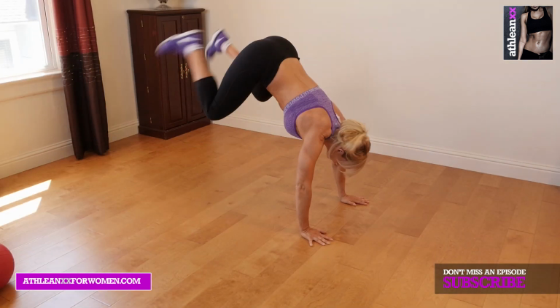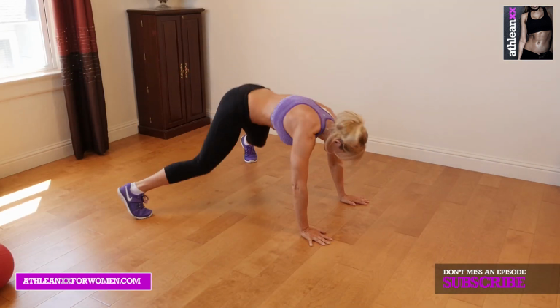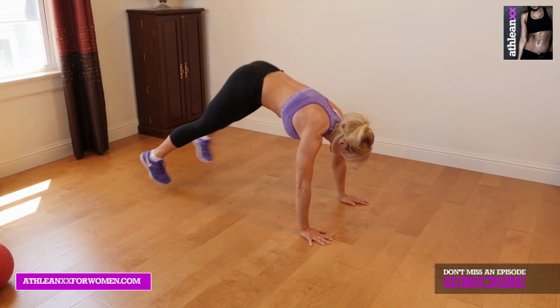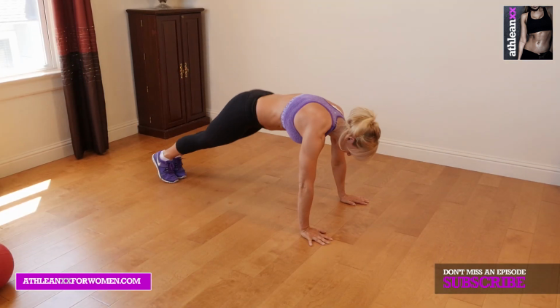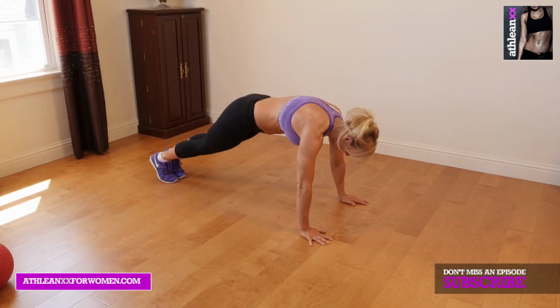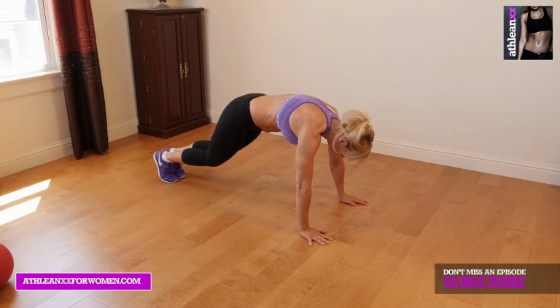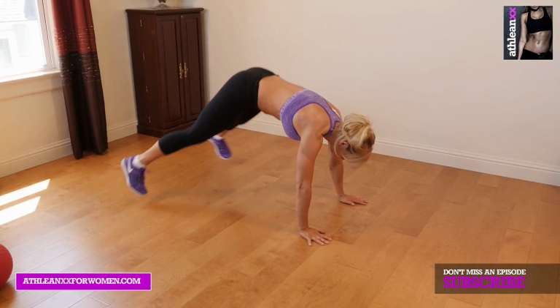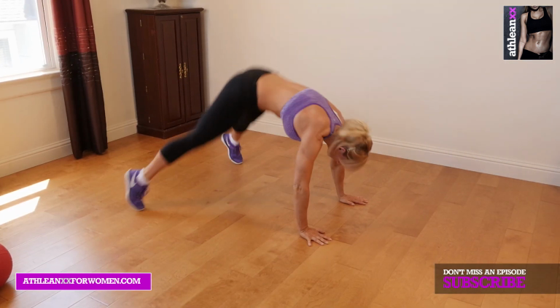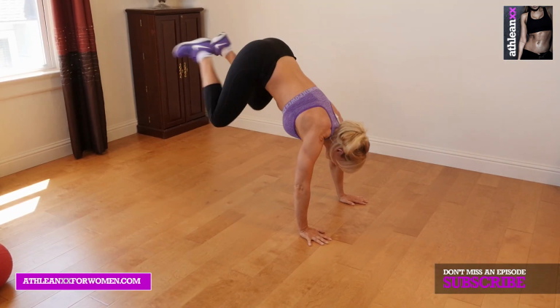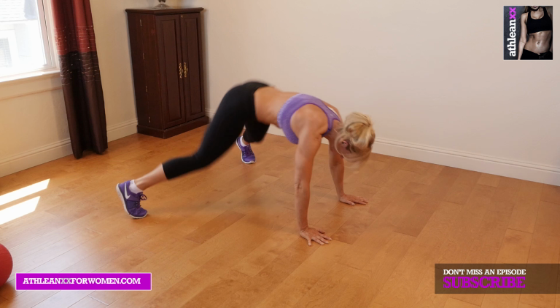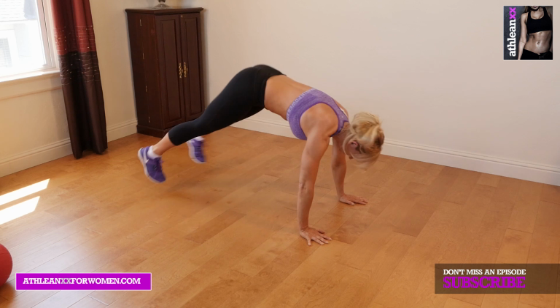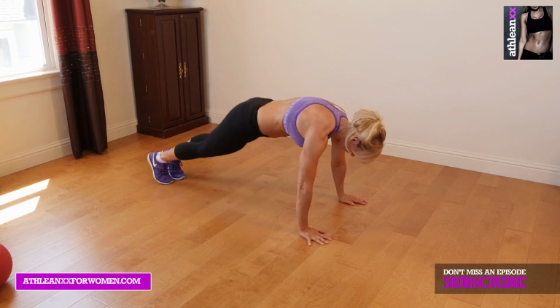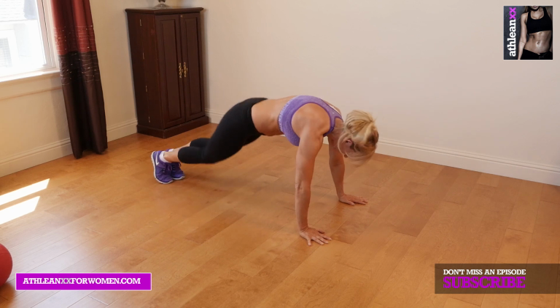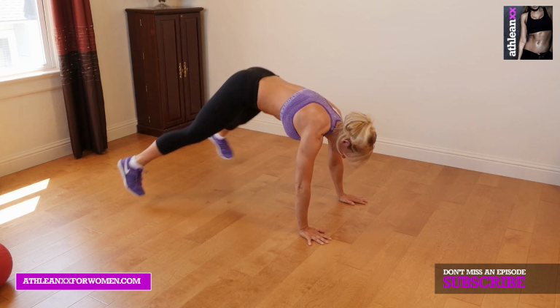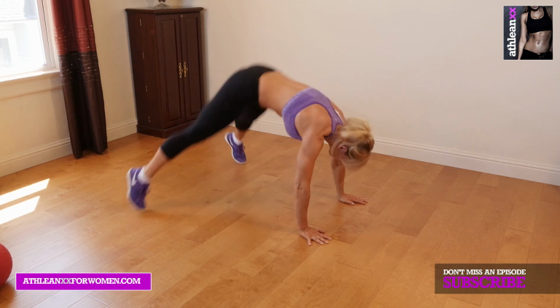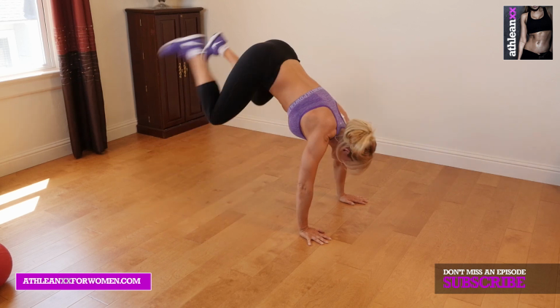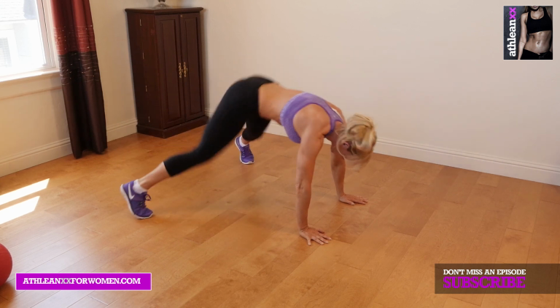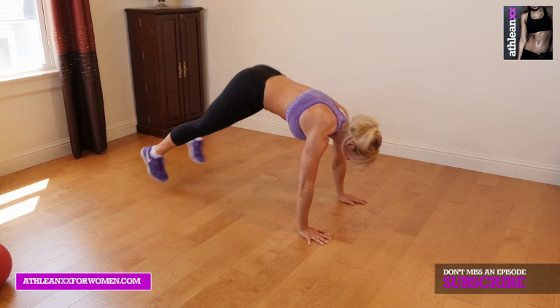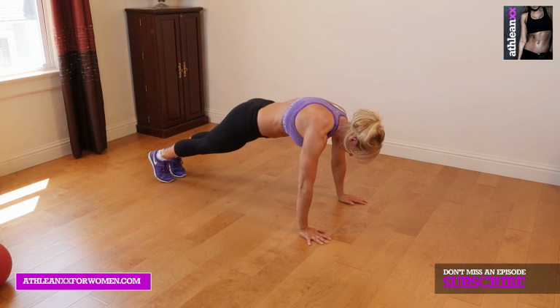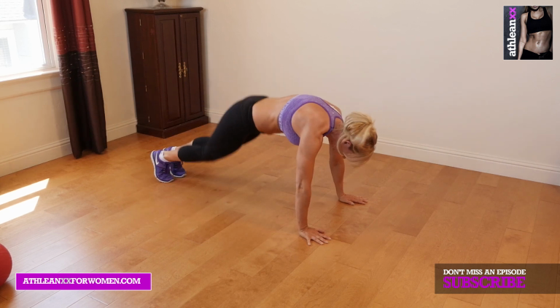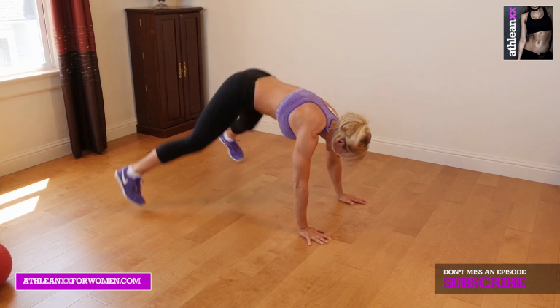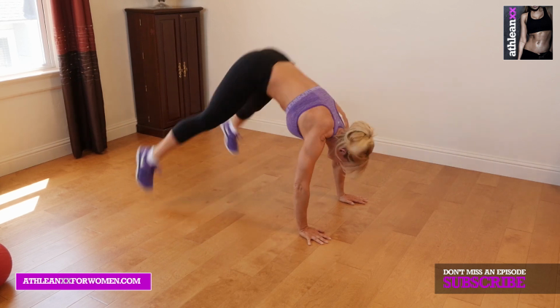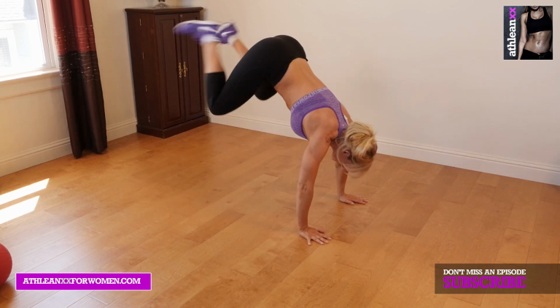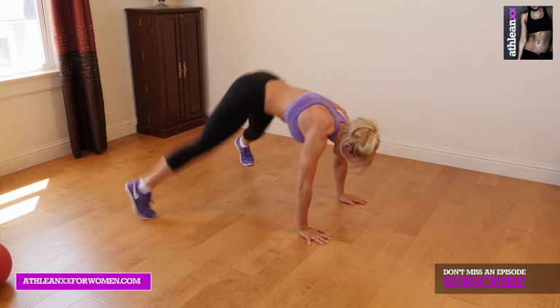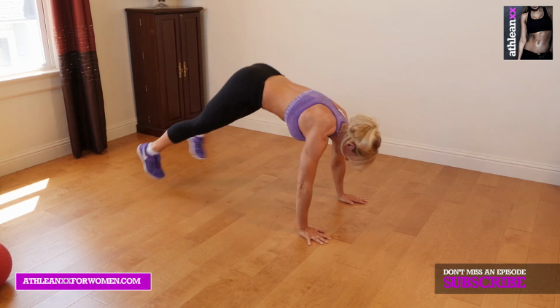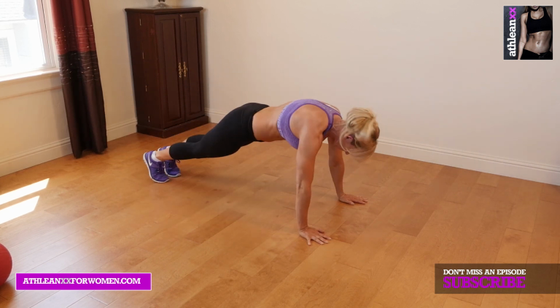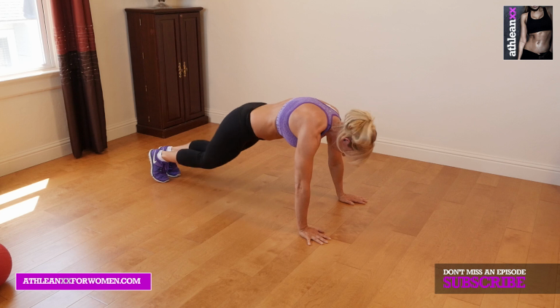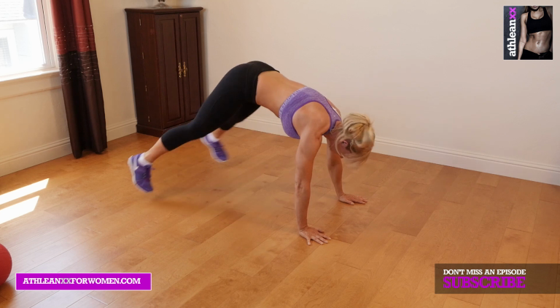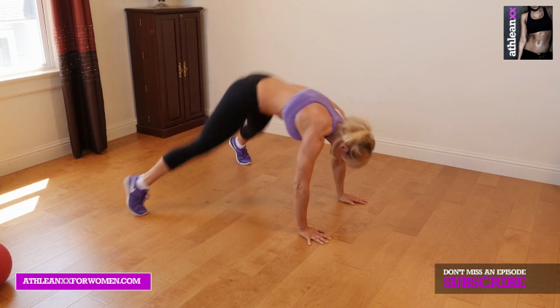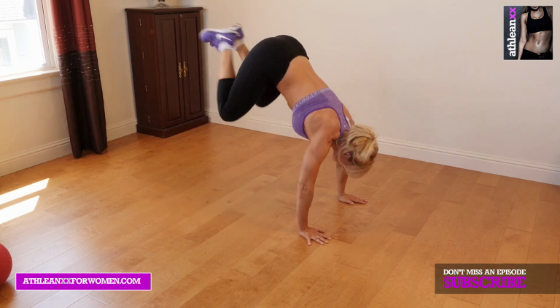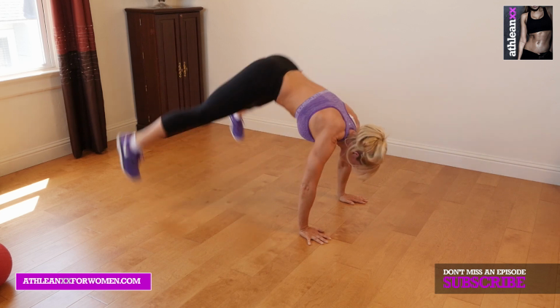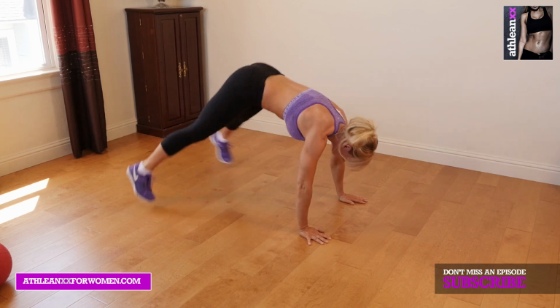Our second exercise is jack taps. You're going to start in a plank position with your feet together, jump them out, and then explosively bring your heels together and tap them, and back to start.